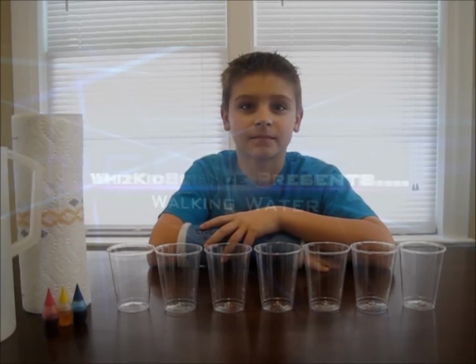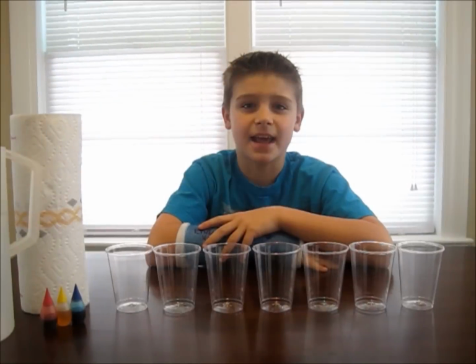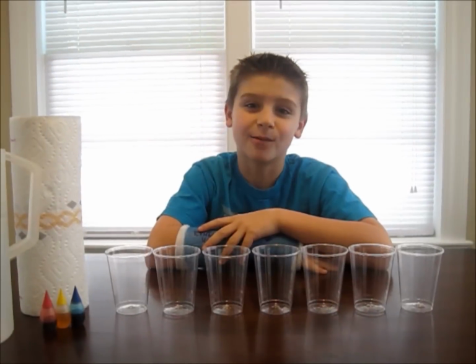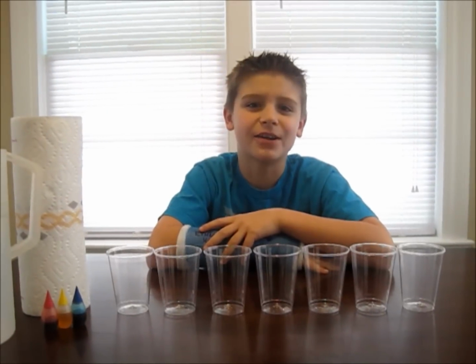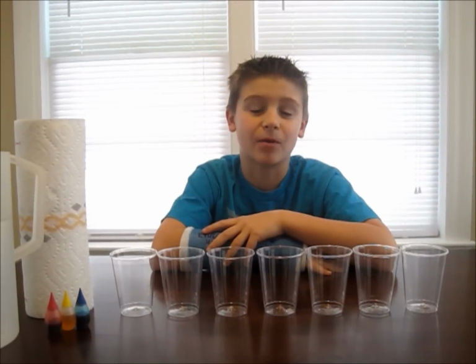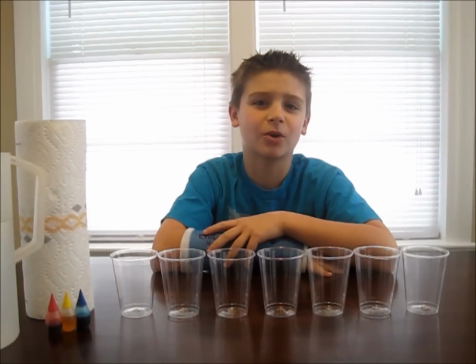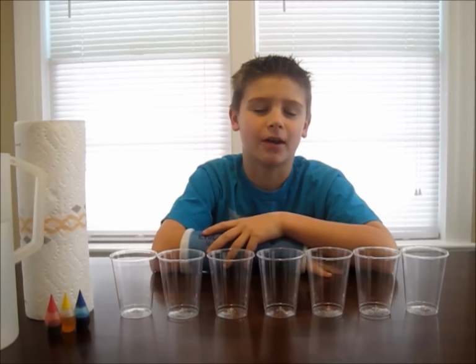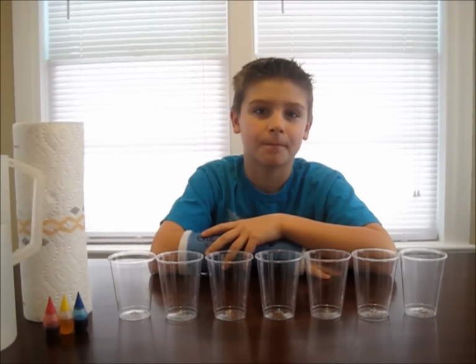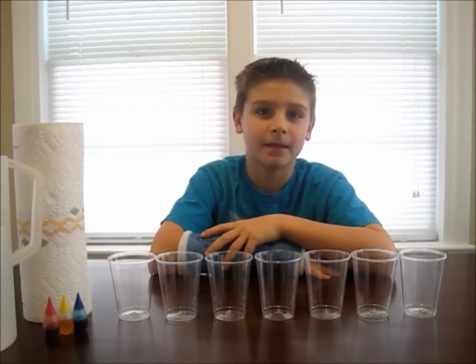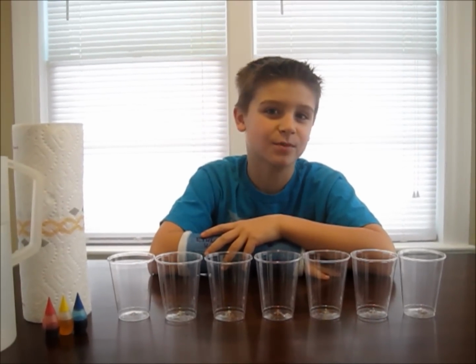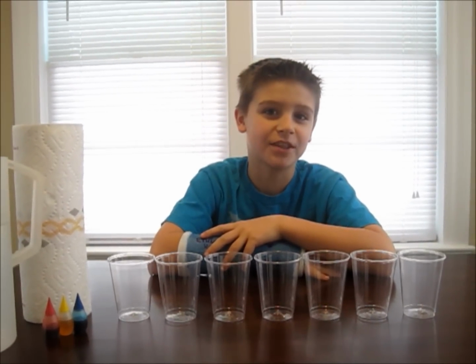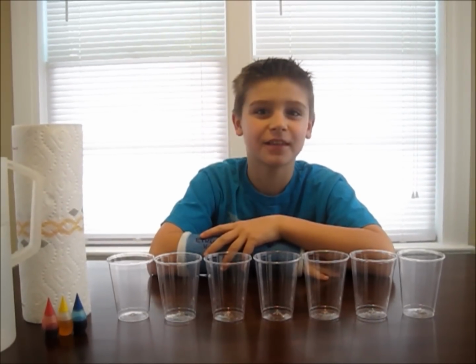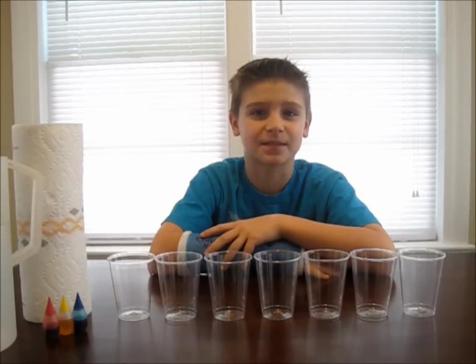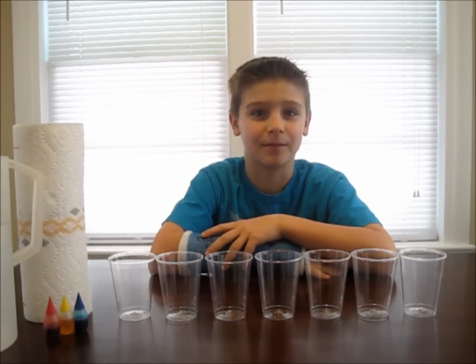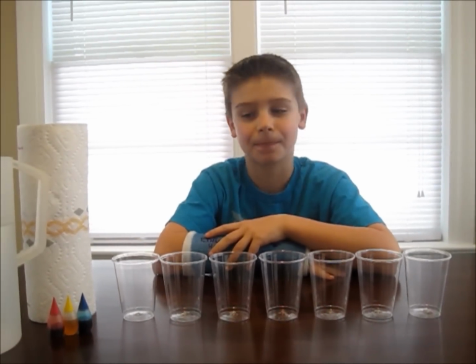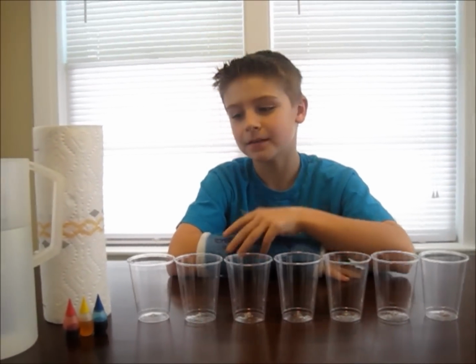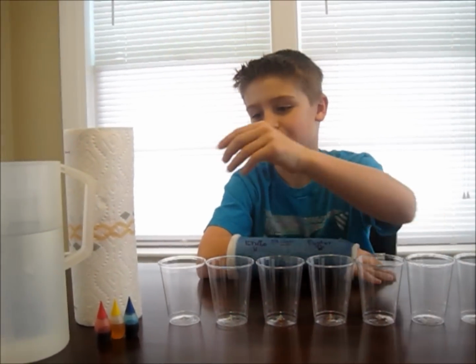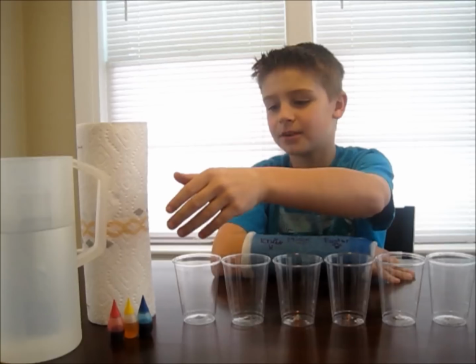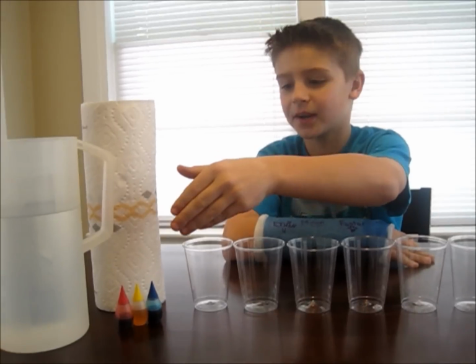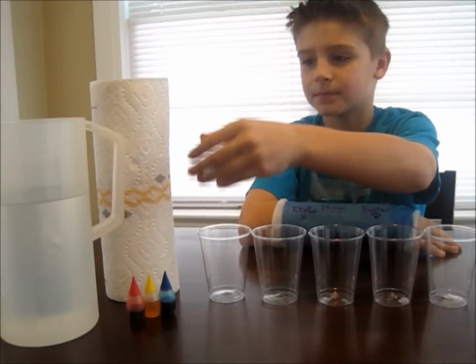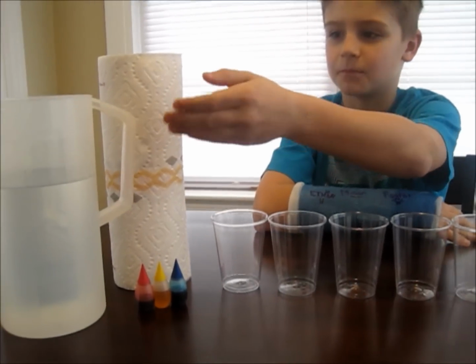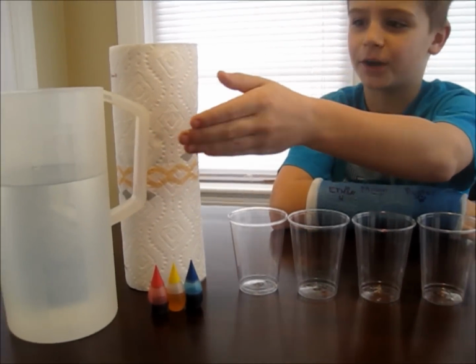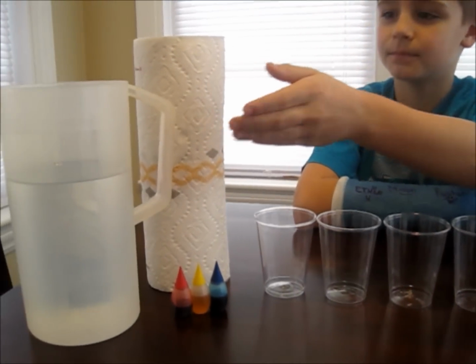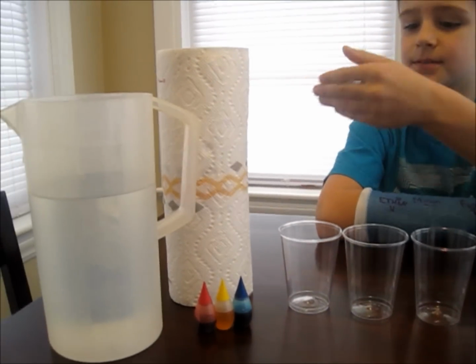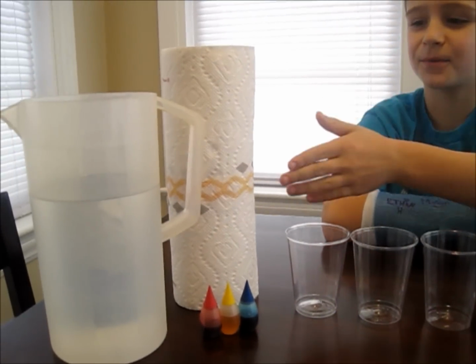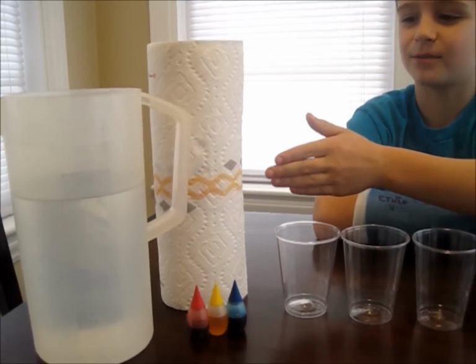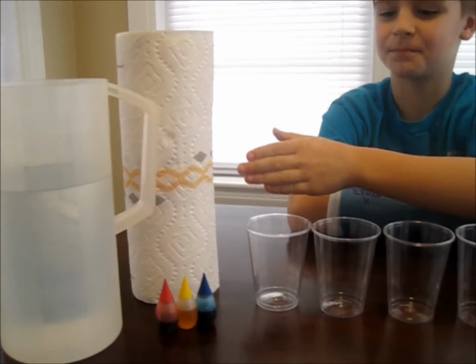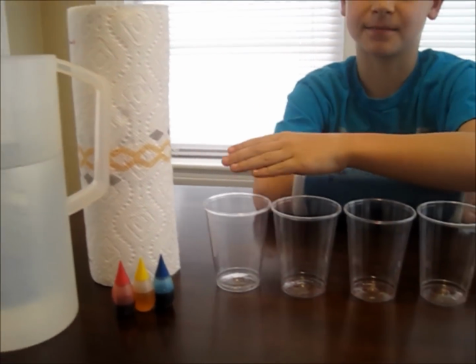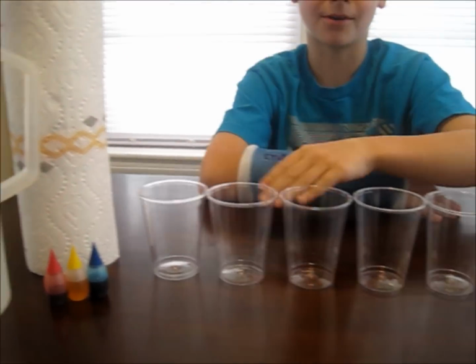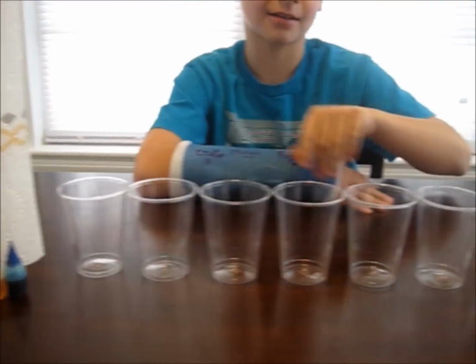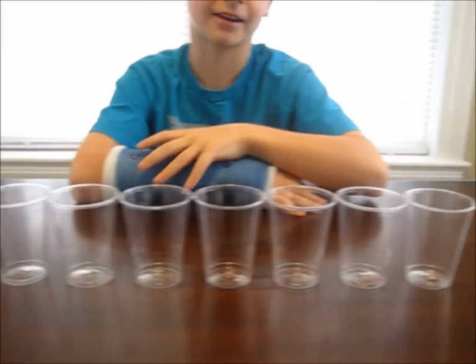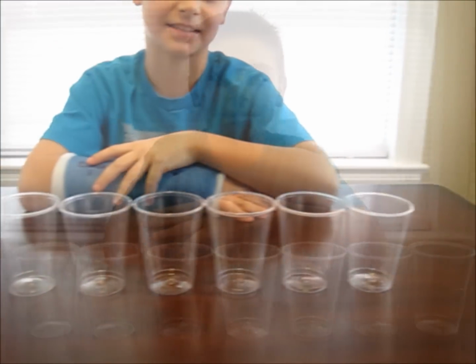Today we're going to make water walk. Here's what you'll need for this experiment: some food coloring, some water, some paper towels, and some small clear glasses.